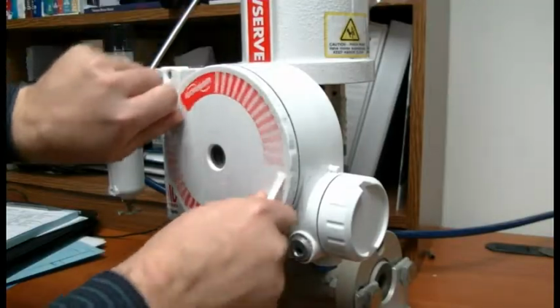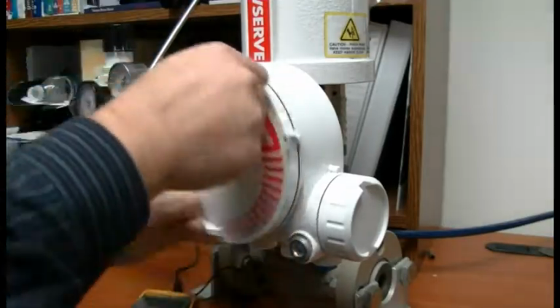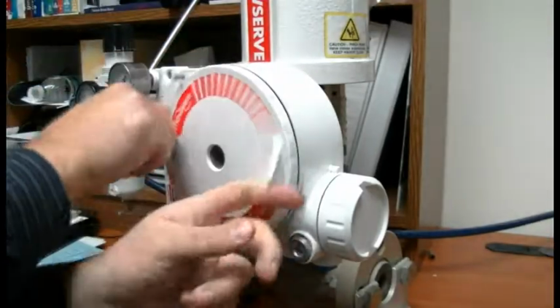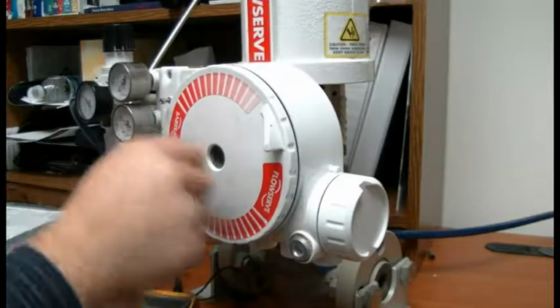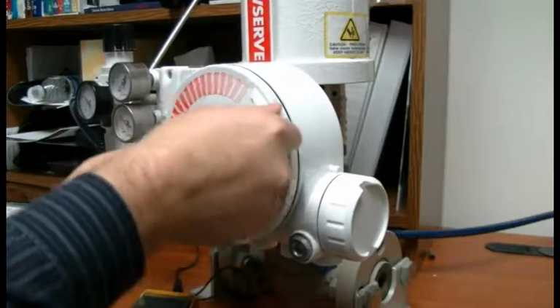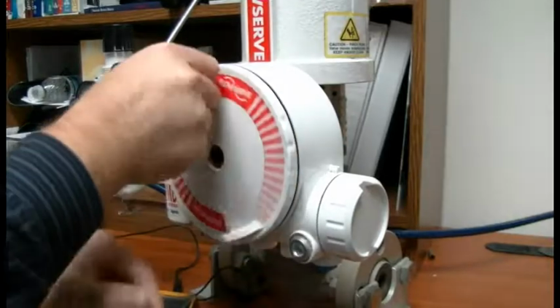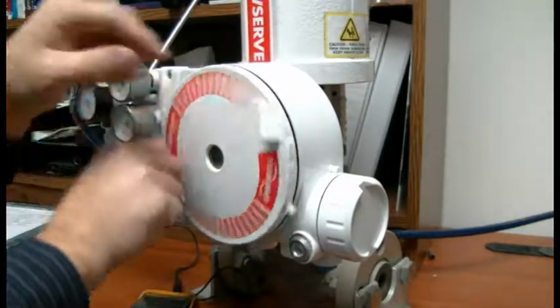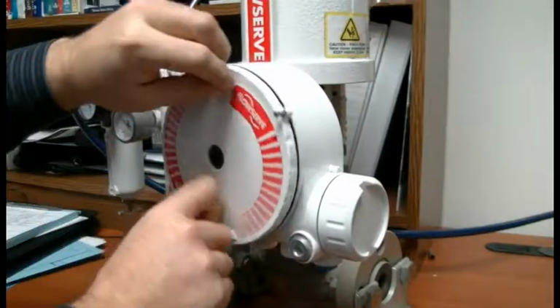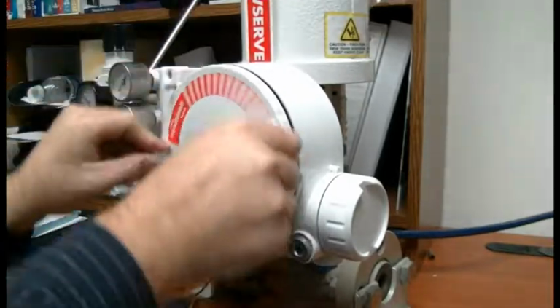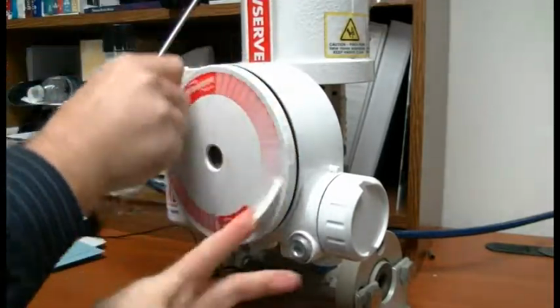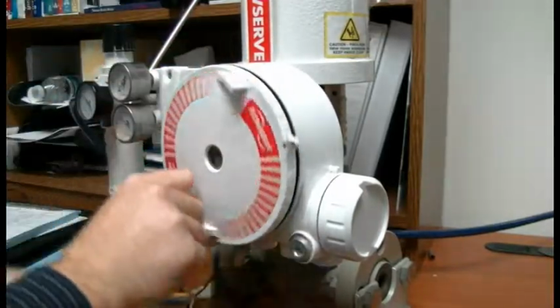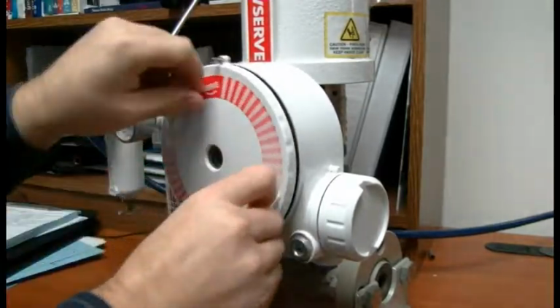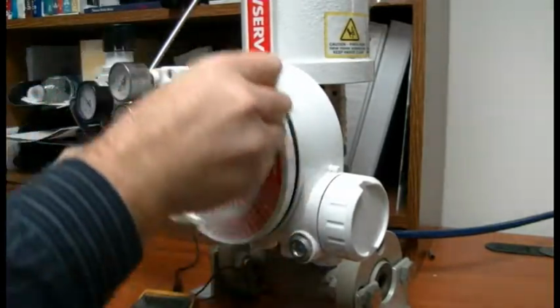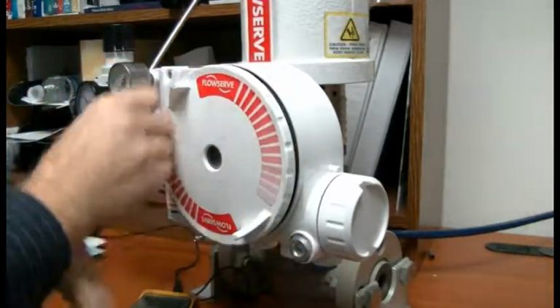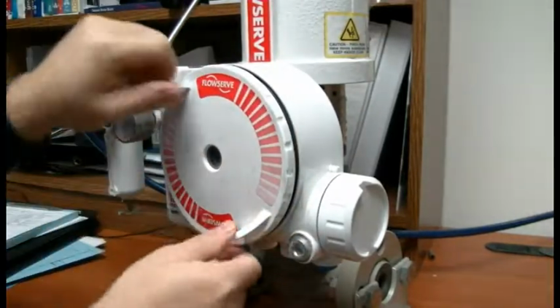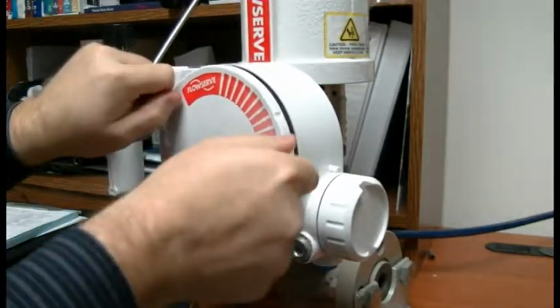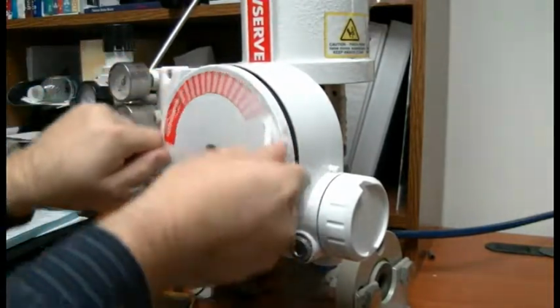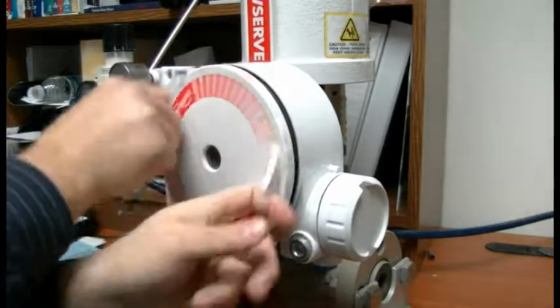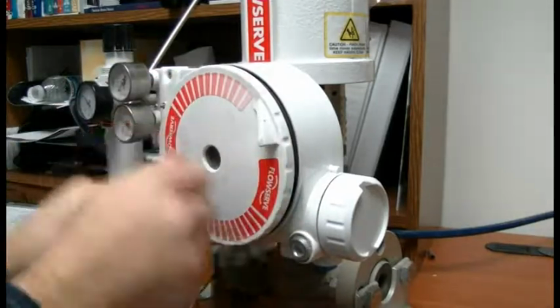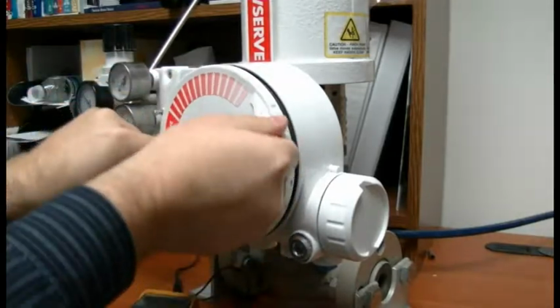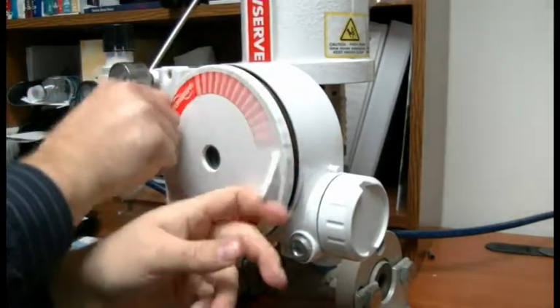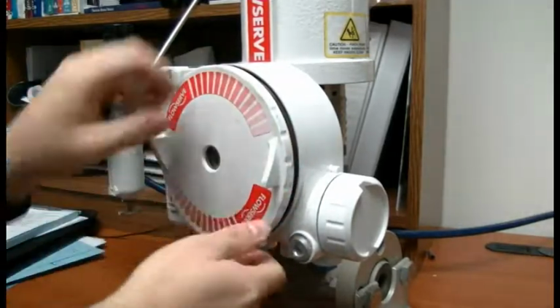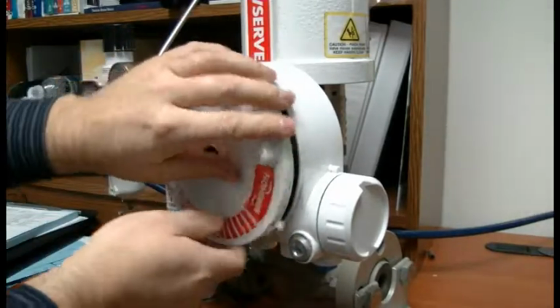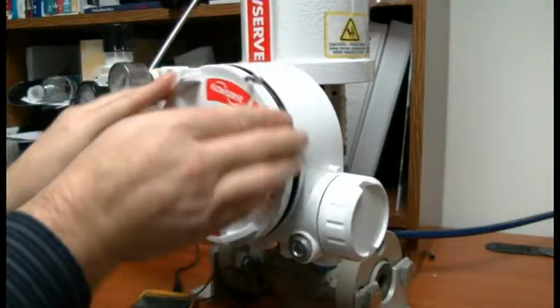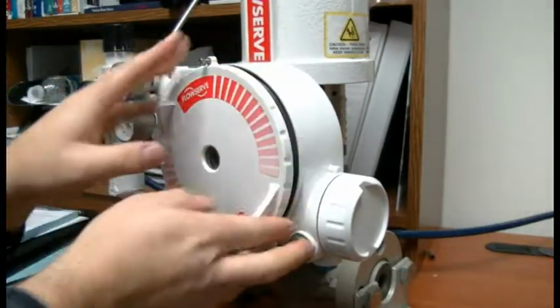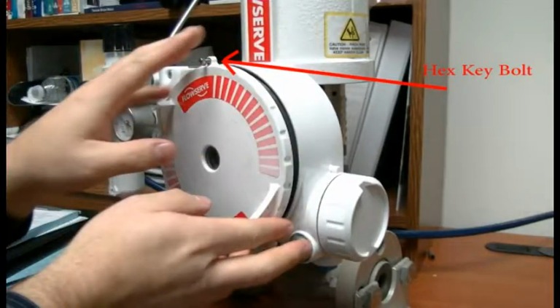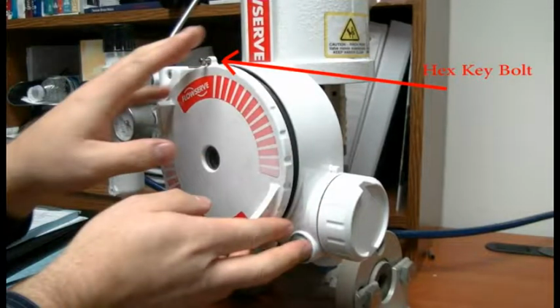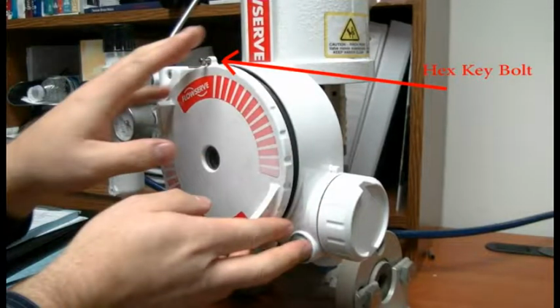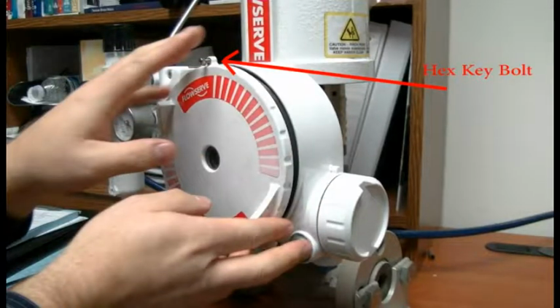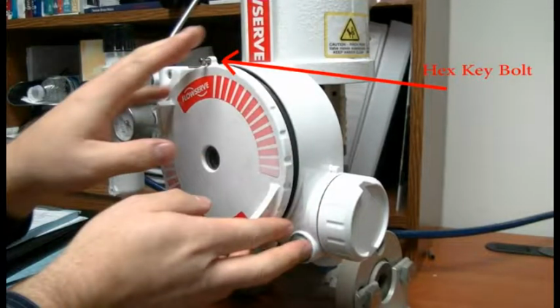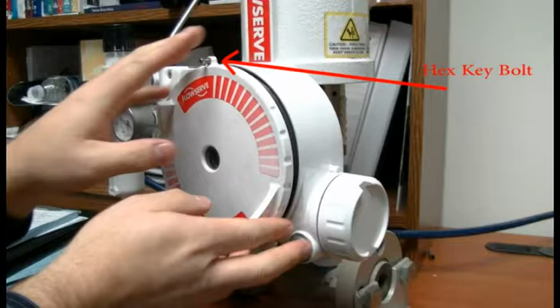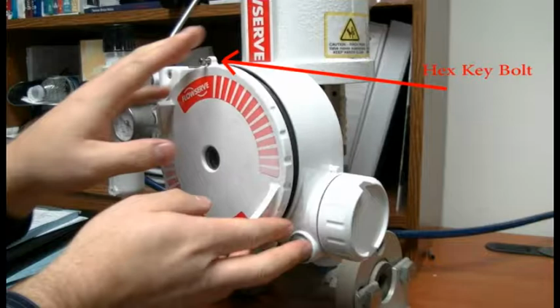Next, remove the outer covers for the positioner as shown here. Make sure the single small bolts on each cover are loose so they do not hinder spinning the covers off.